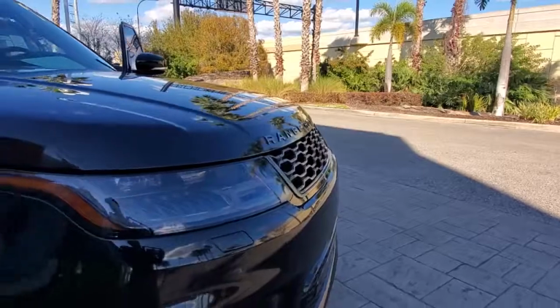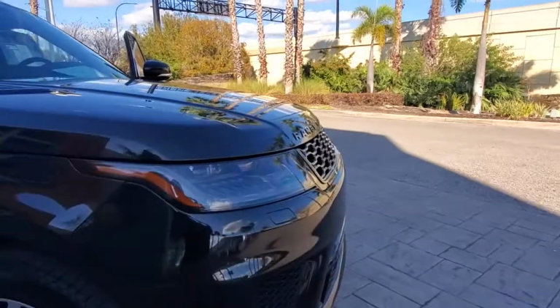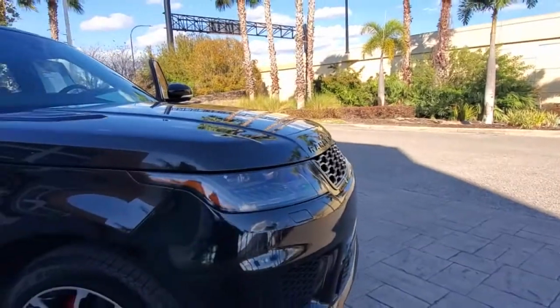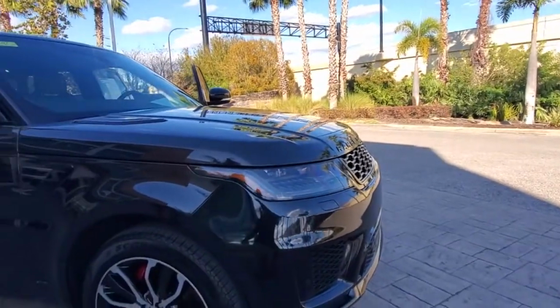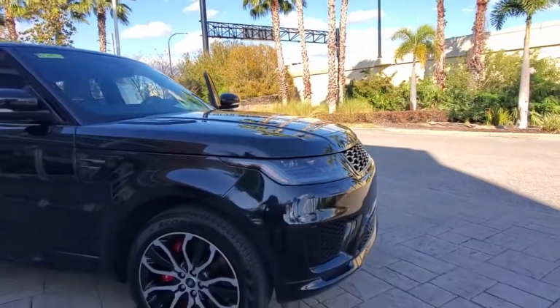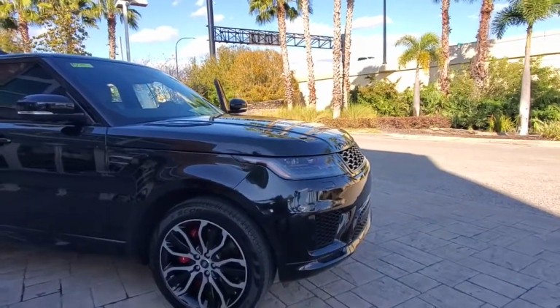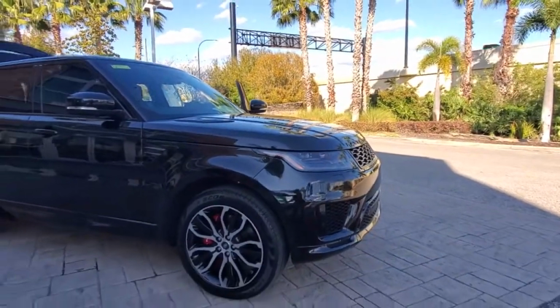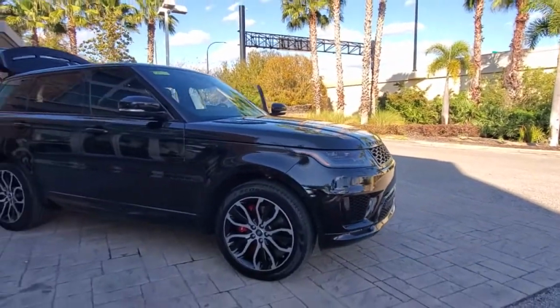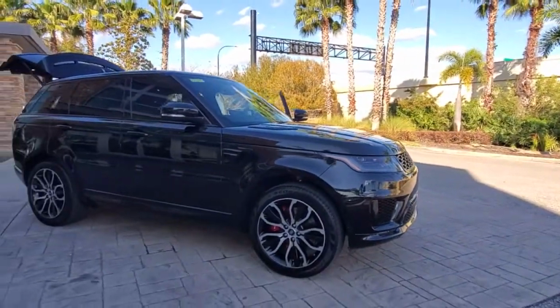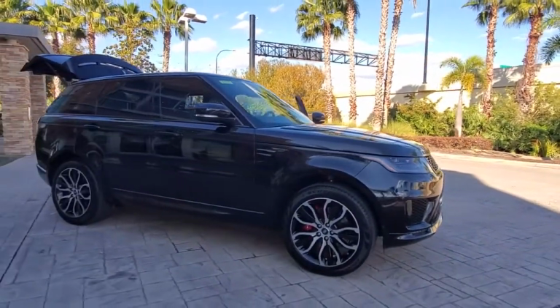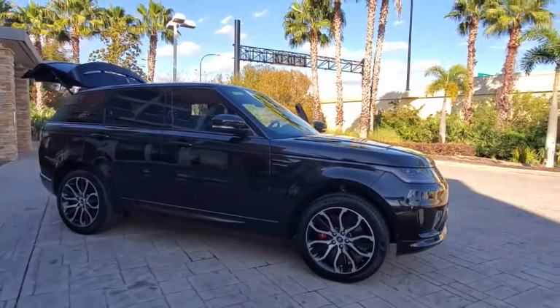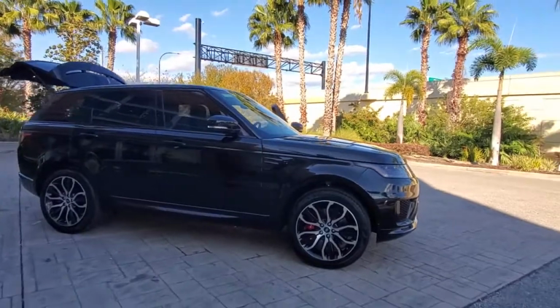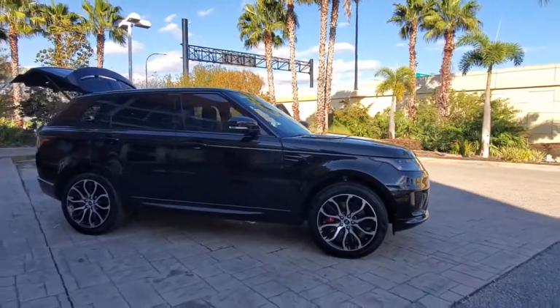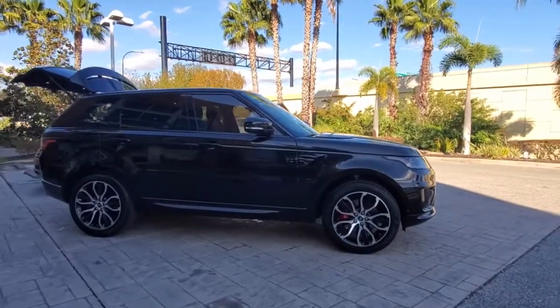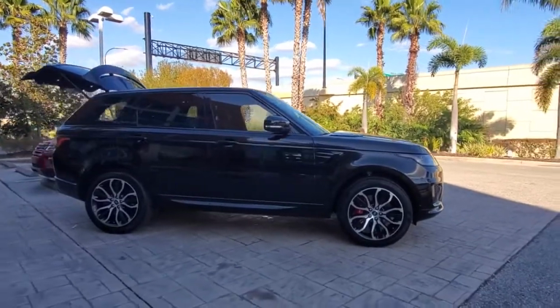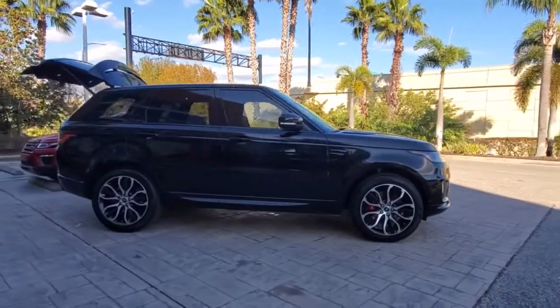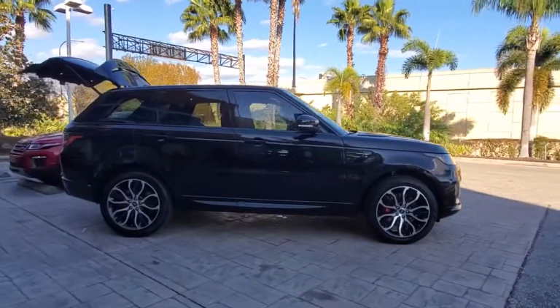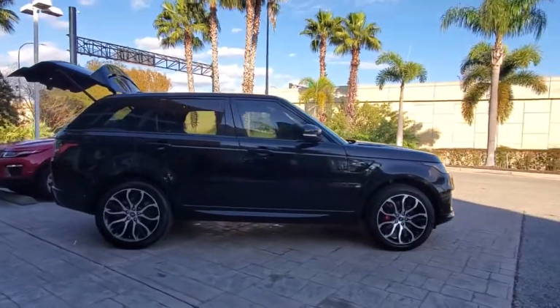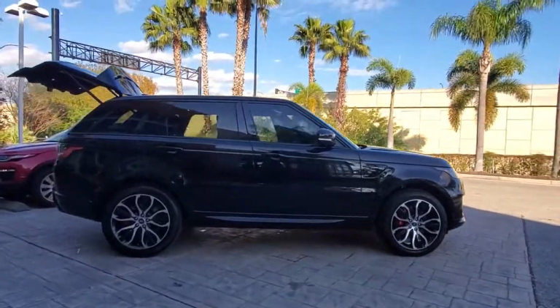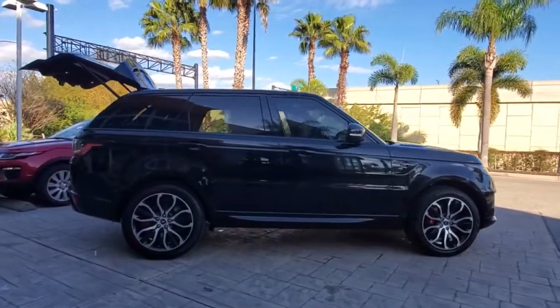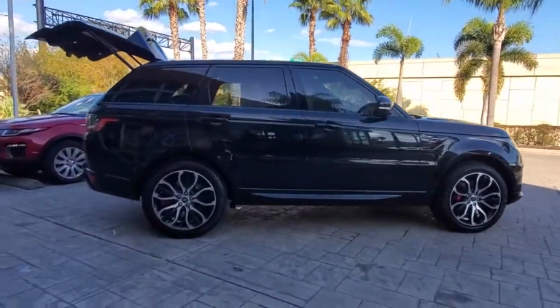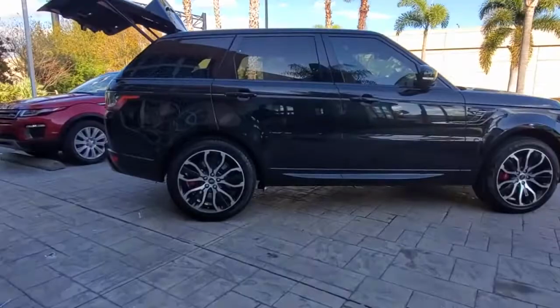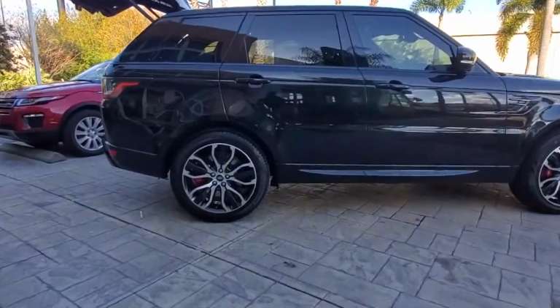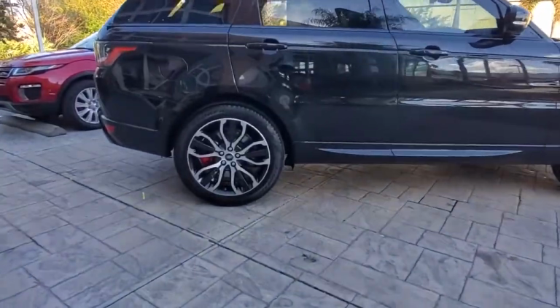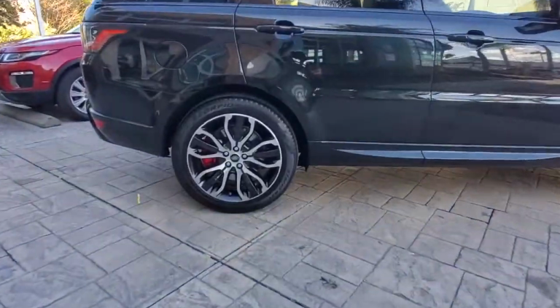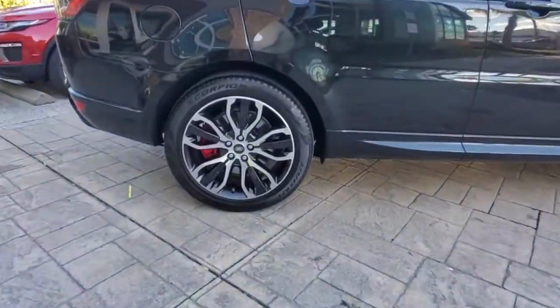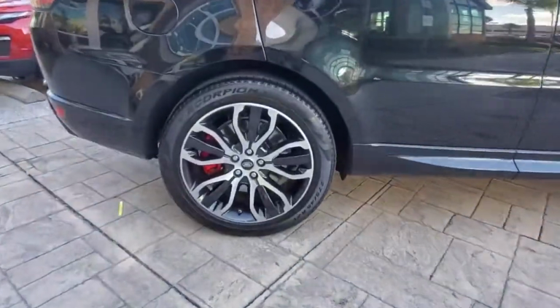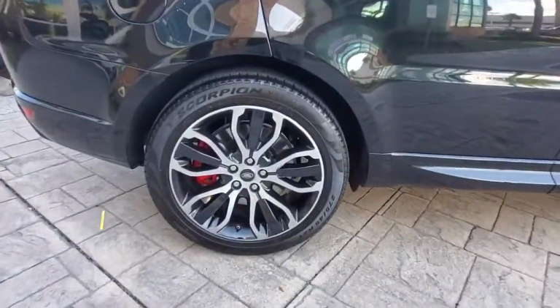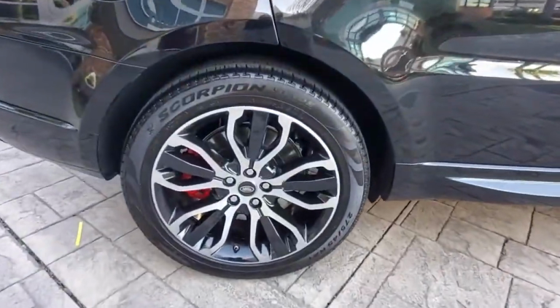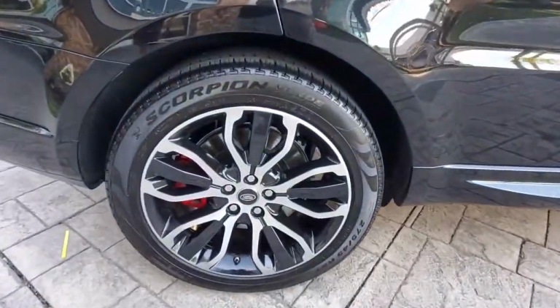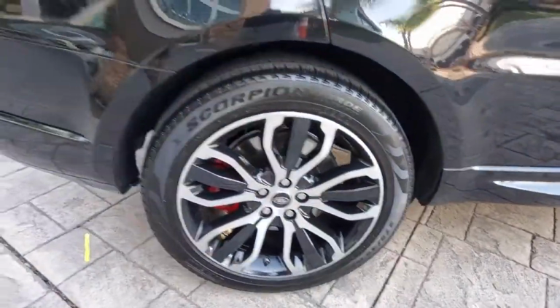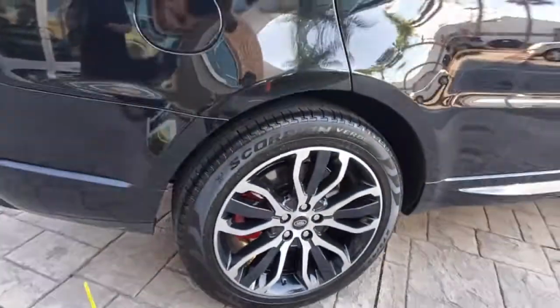Get acquainted with the 2018 Land Rover Range Rover Sport. This vehicle still has fewer than 35,000 miles on the clock, so it won't last long. Prepare to take your driving pleasure to new heights and enjoy the best of modern efficiency and style.